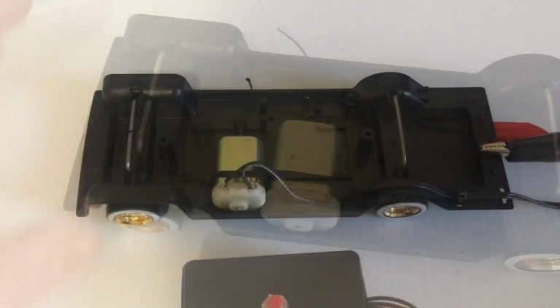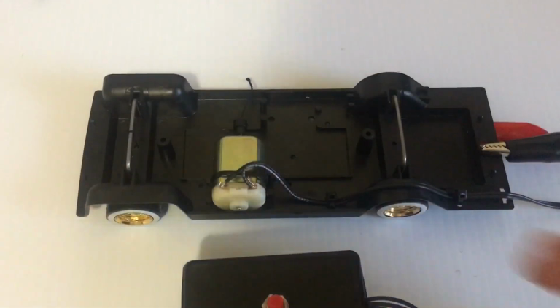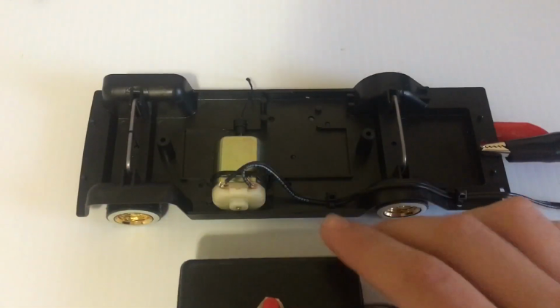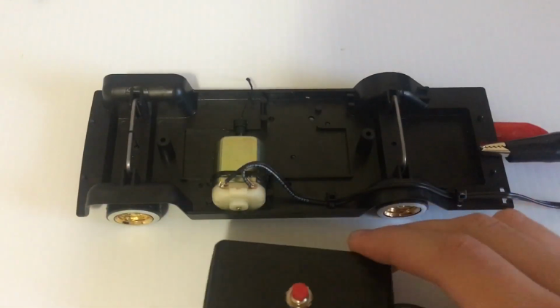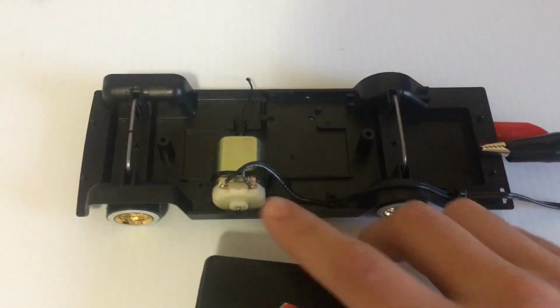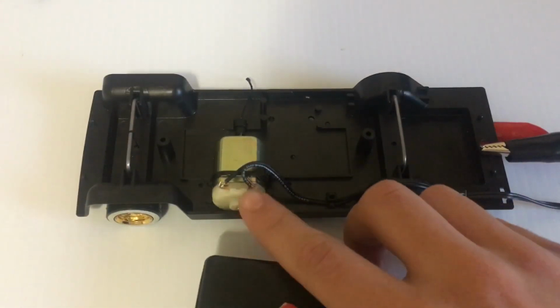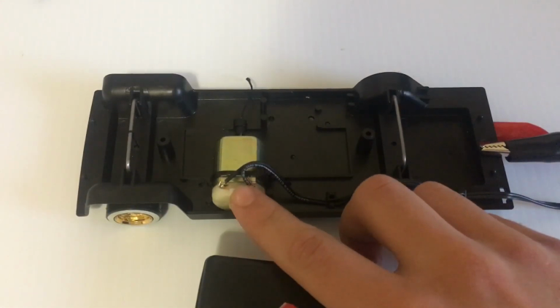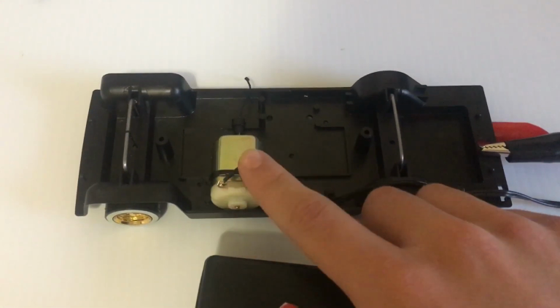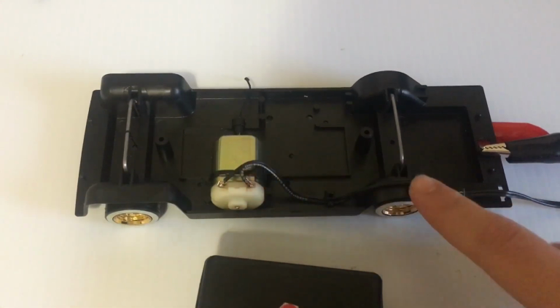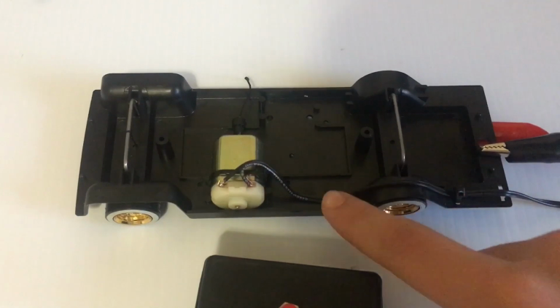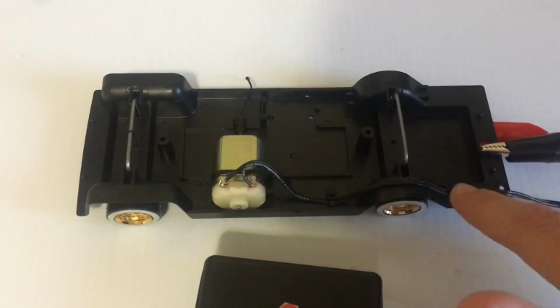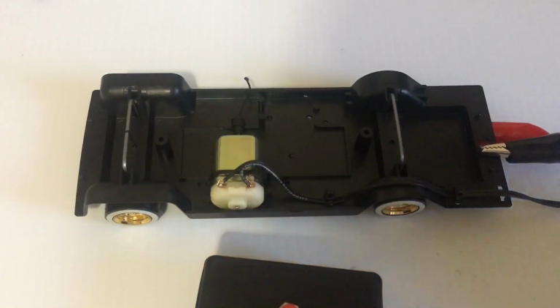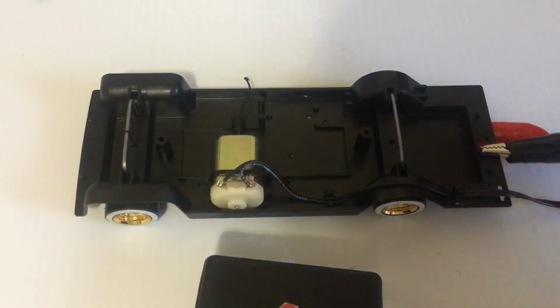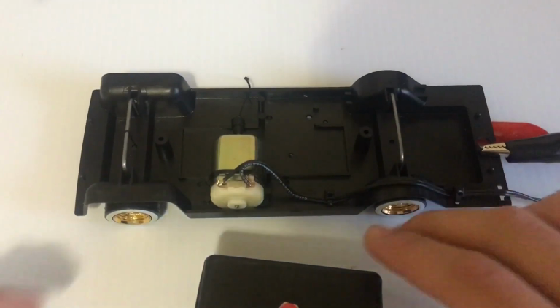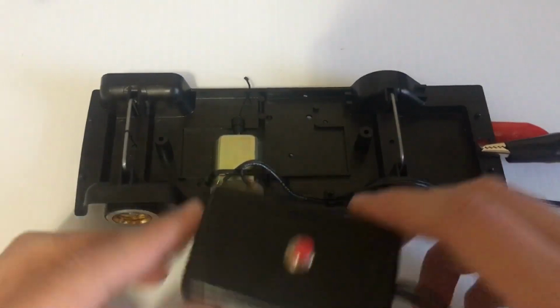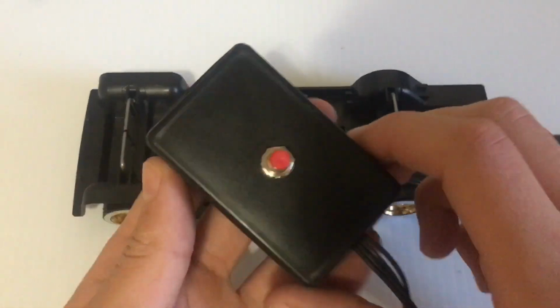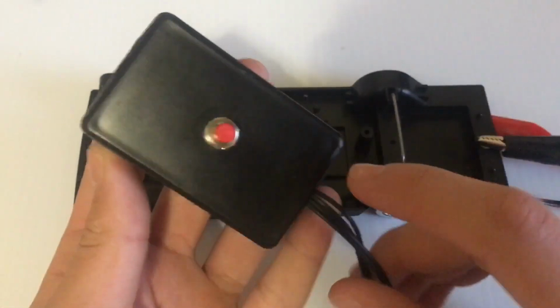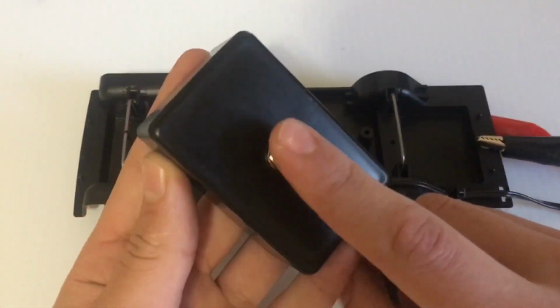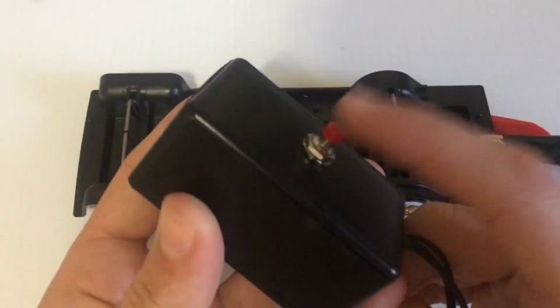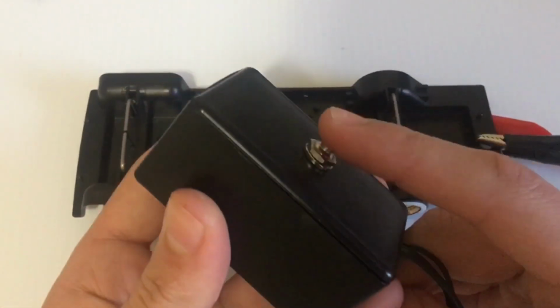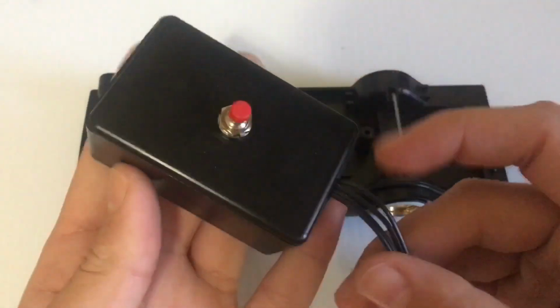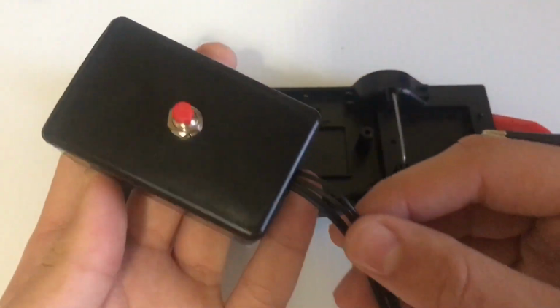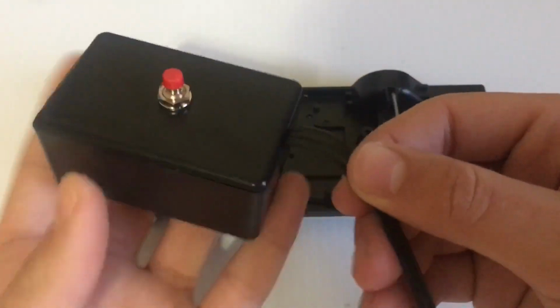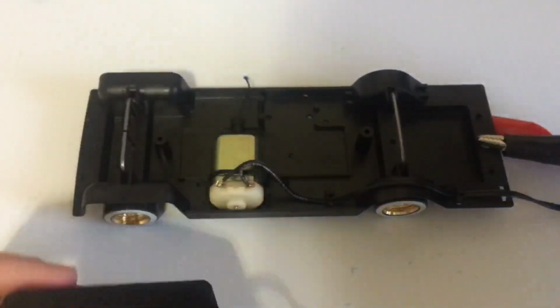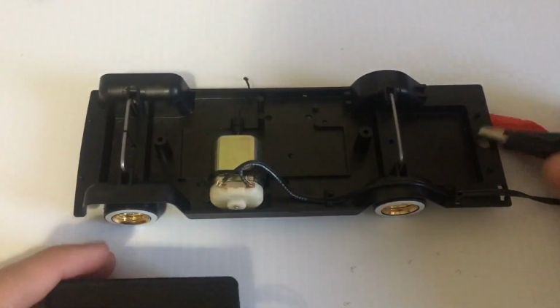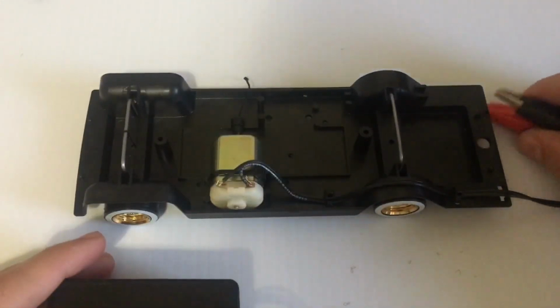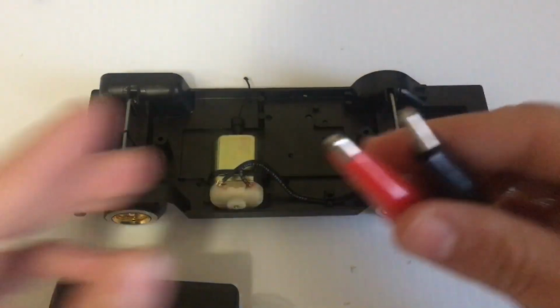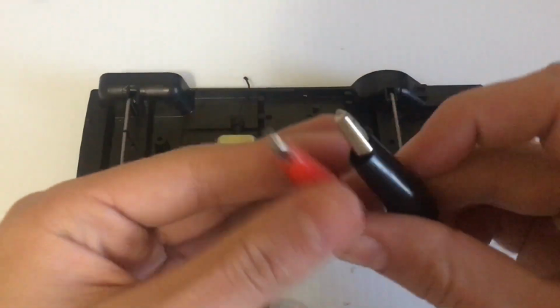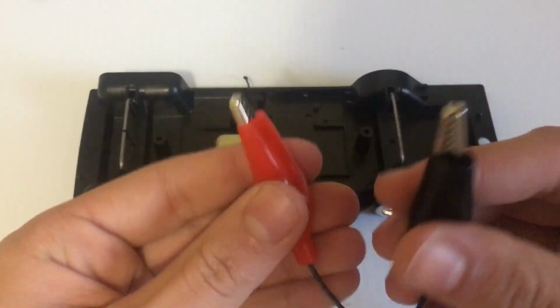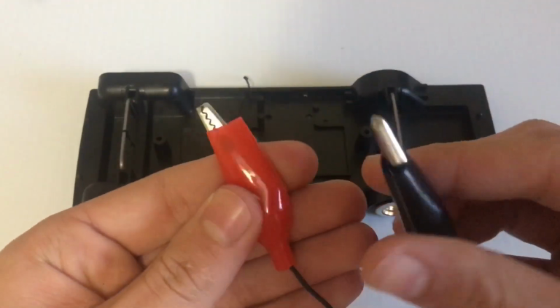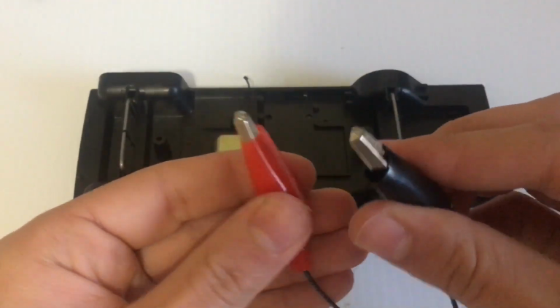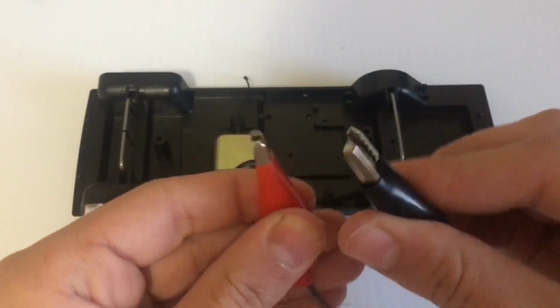Next thing you want to do is hook up the switch box. You want to wire your motor, attach the wires with the included zip ties. One wire goes to the switch — the little switch box — and then they both go to these alligator clips.